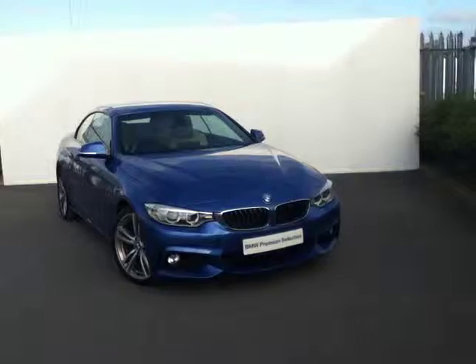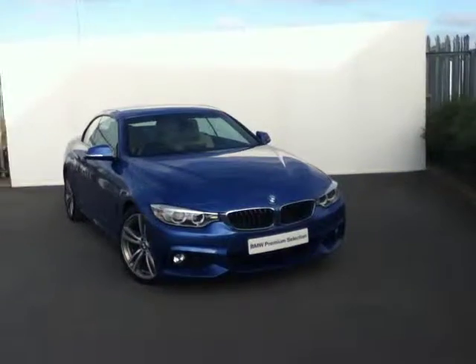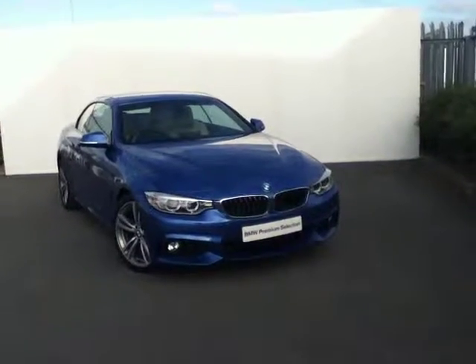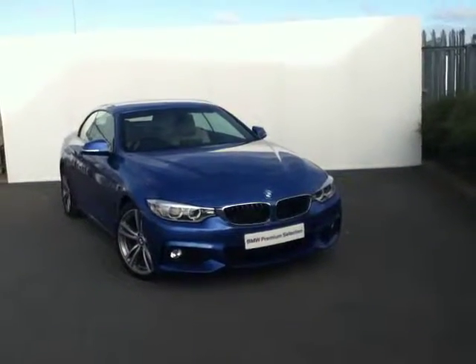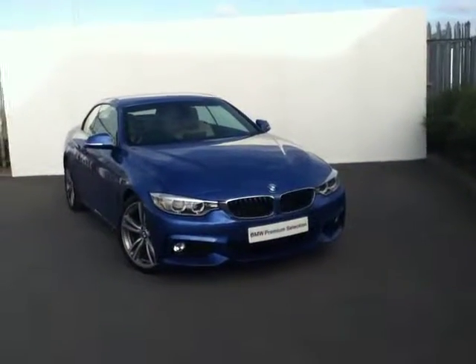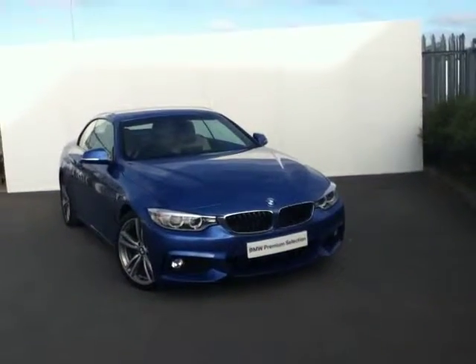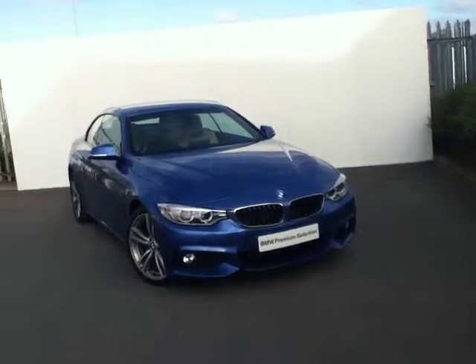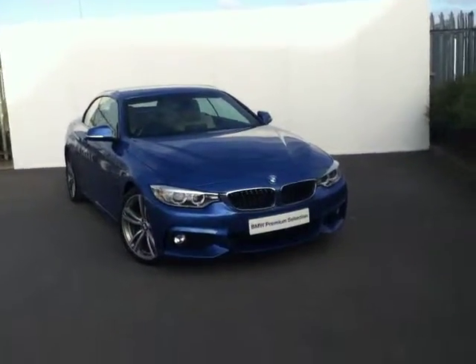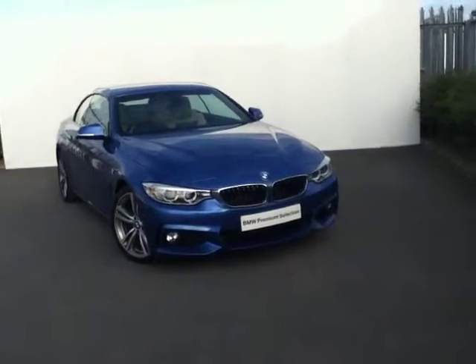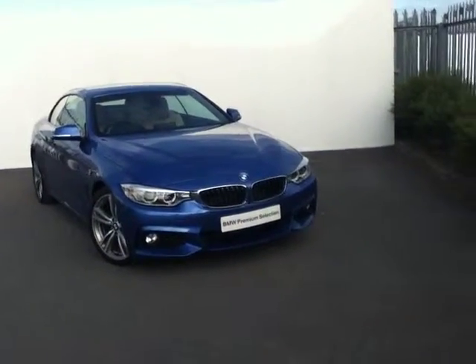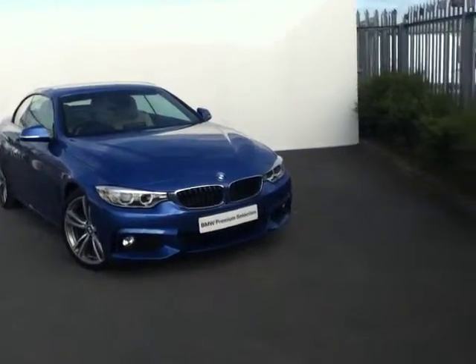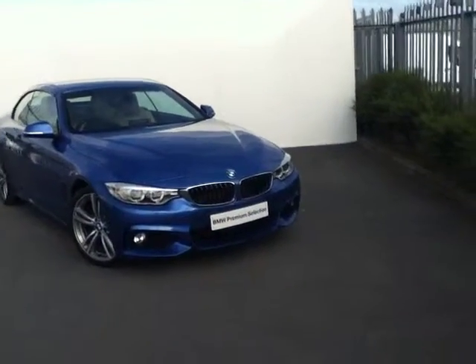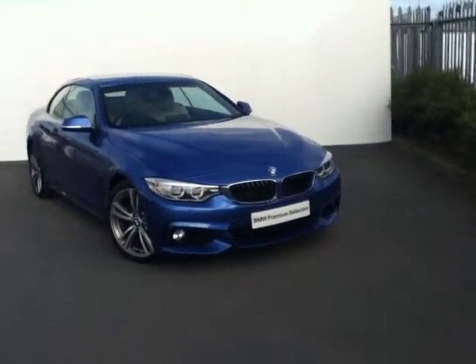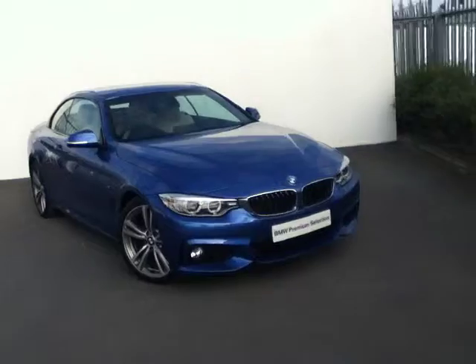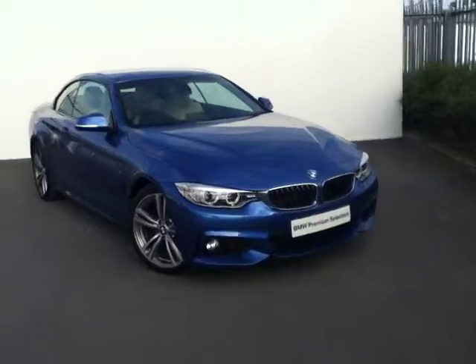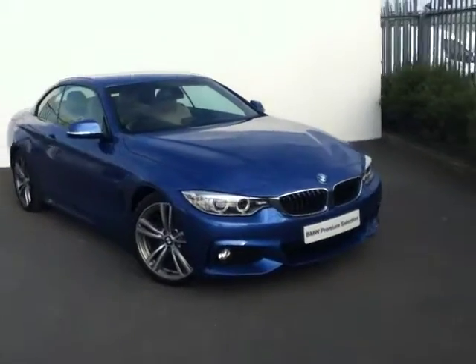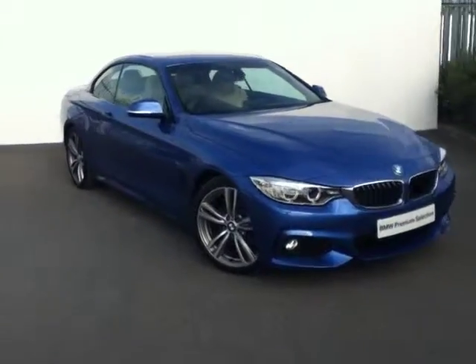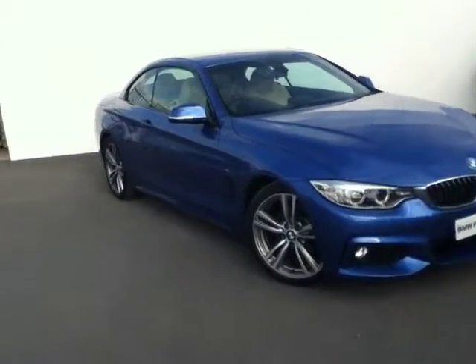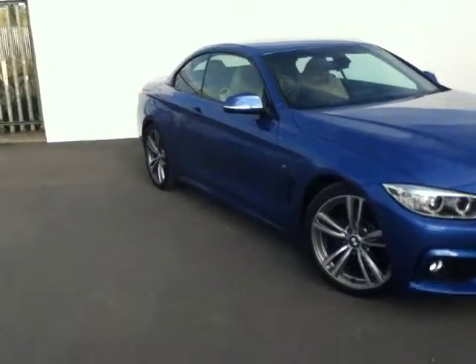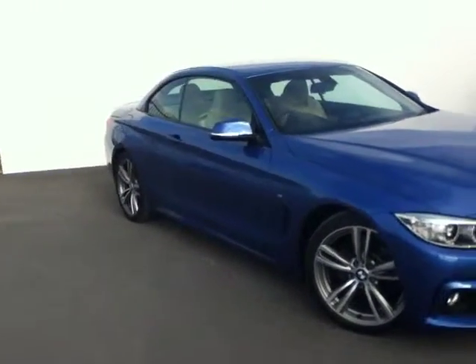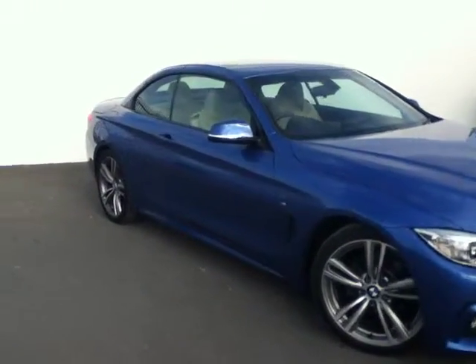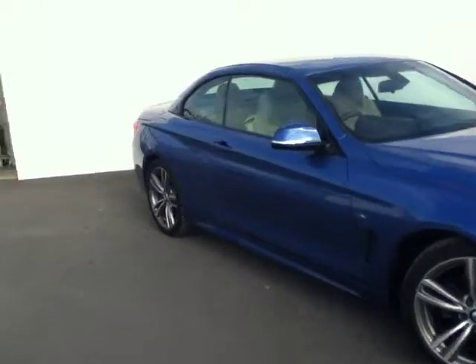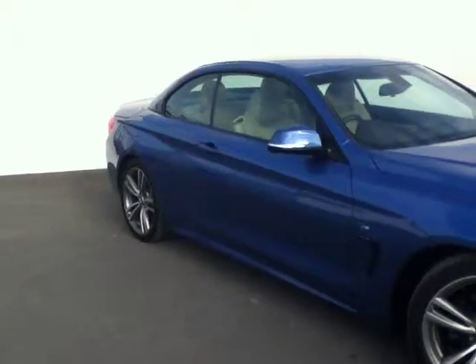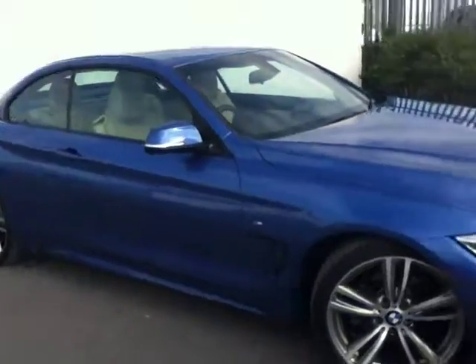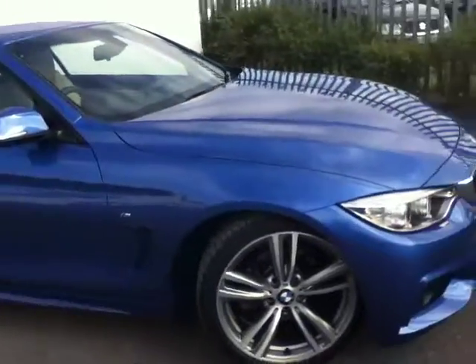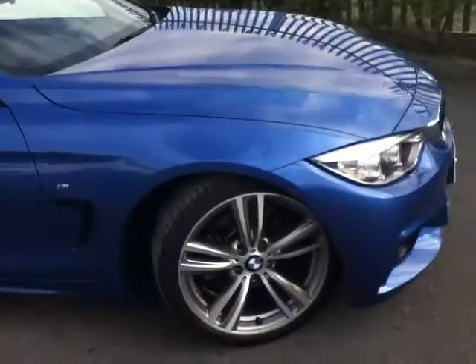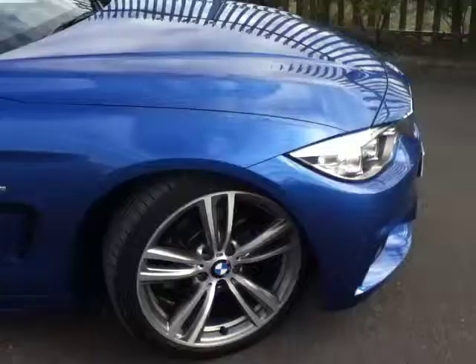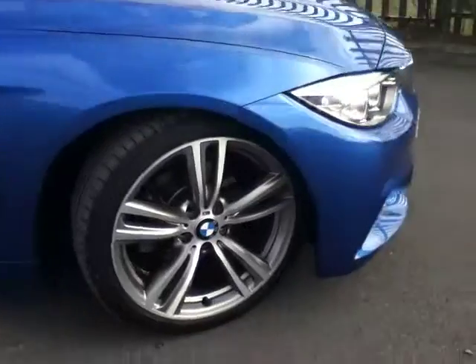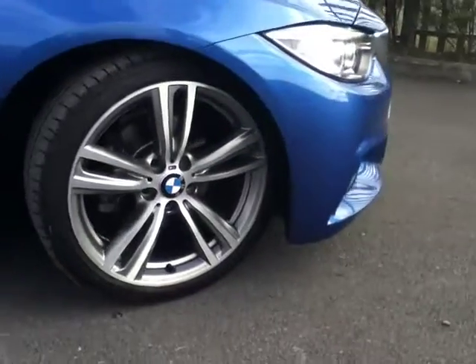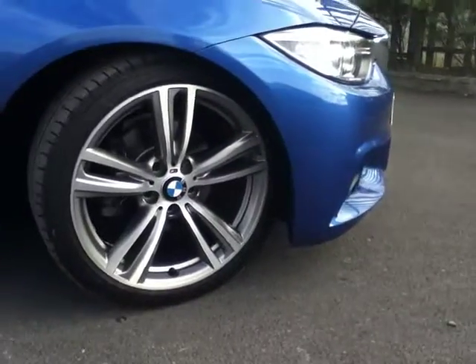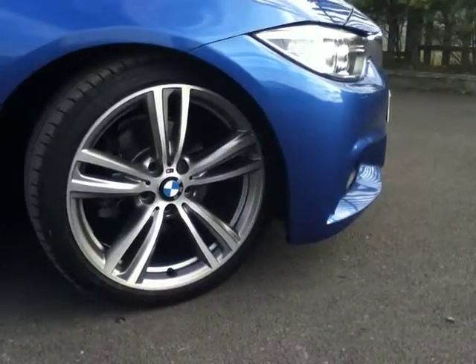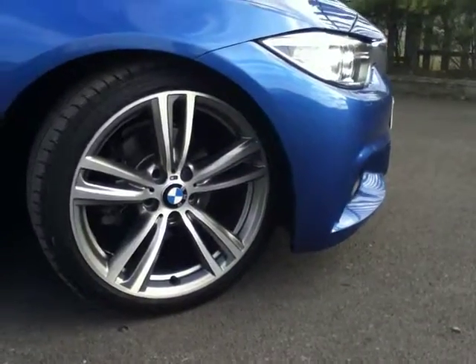Hello and welcome to this, the 2014 BMW 420D M Sport Convertible. This car is finished in Estrell Blue and comes with stylish 5 spoke M Sport alloy wheels.